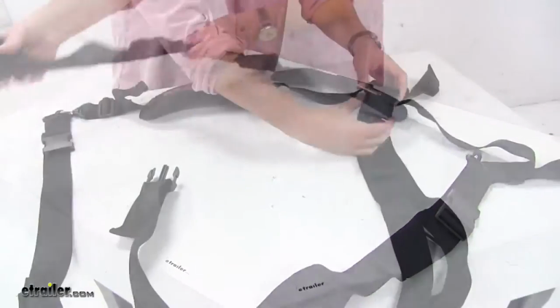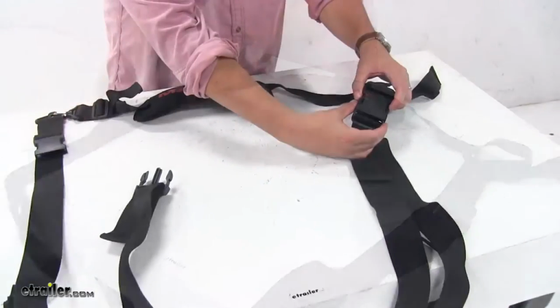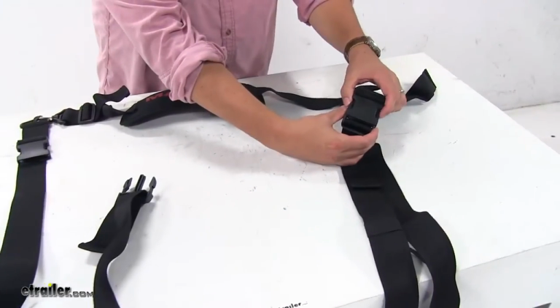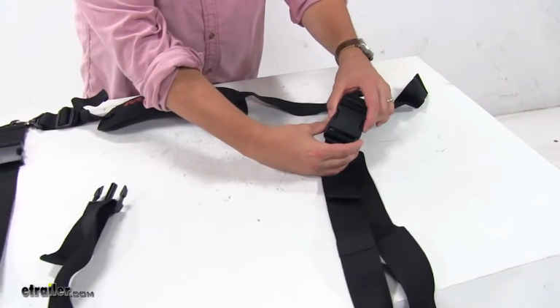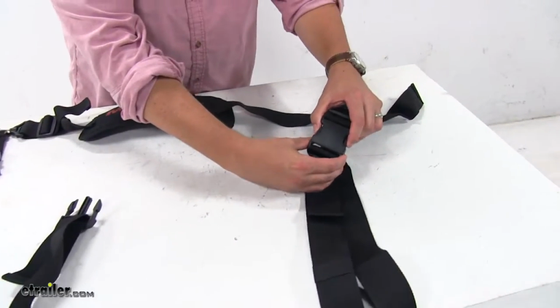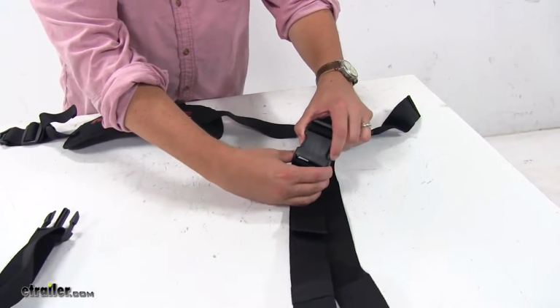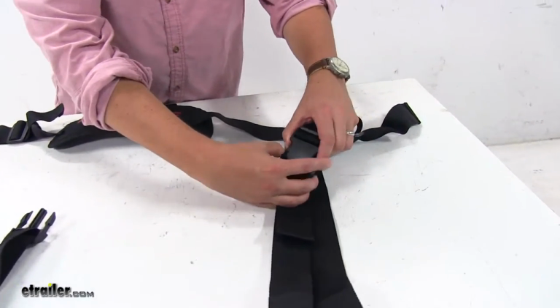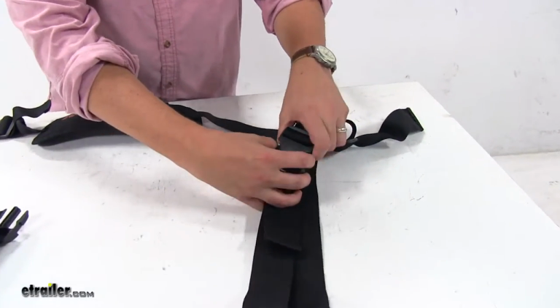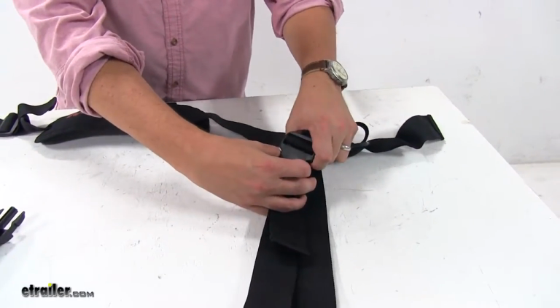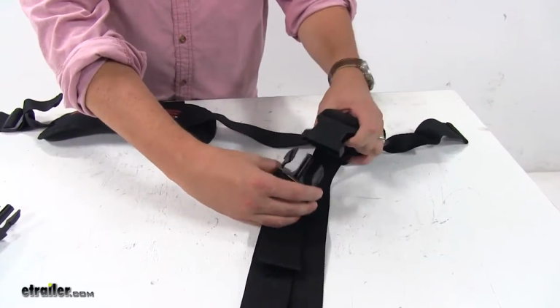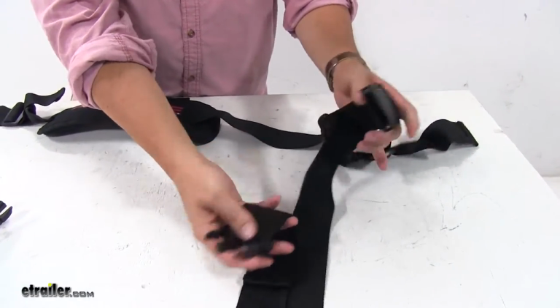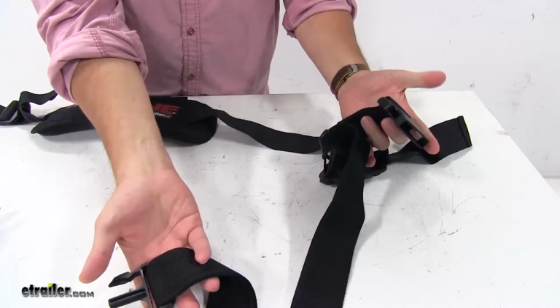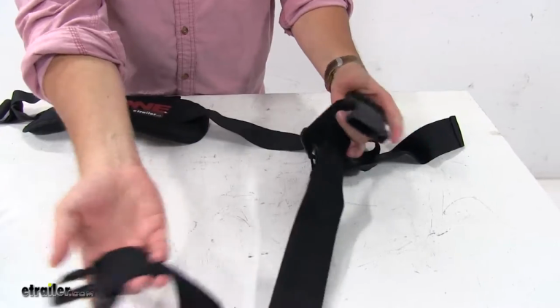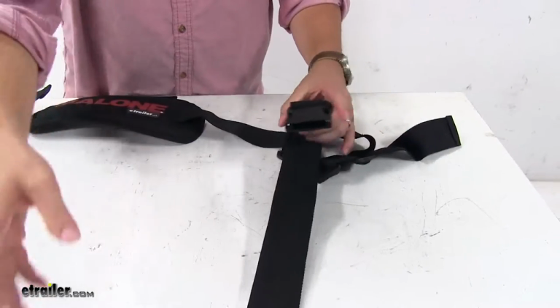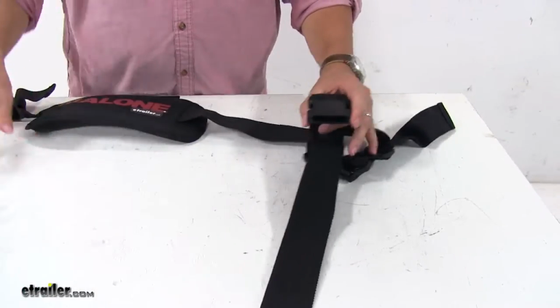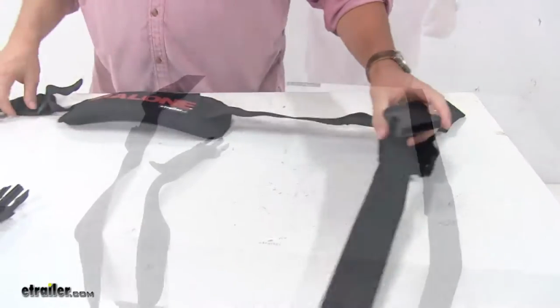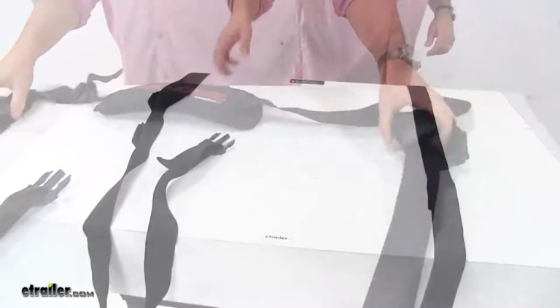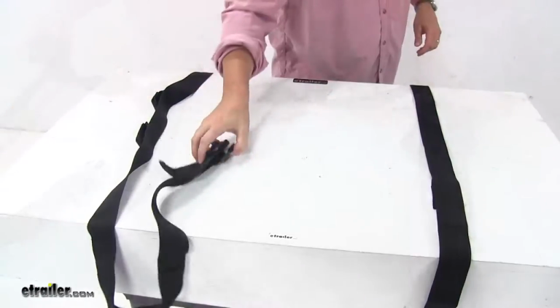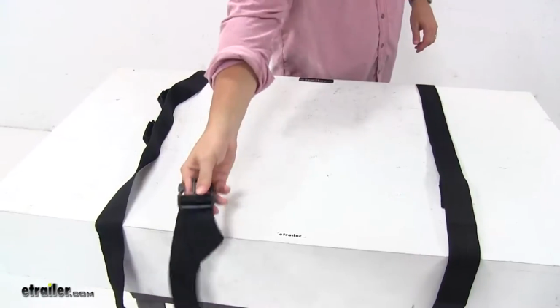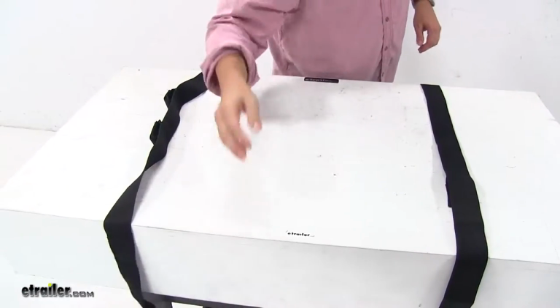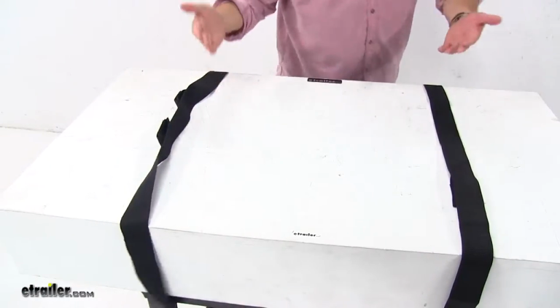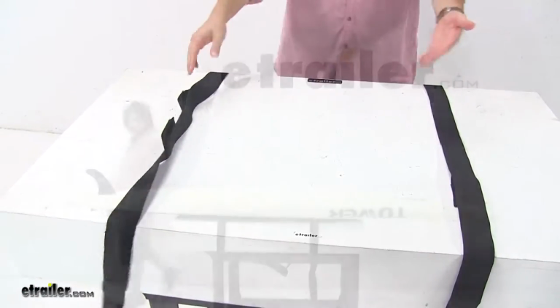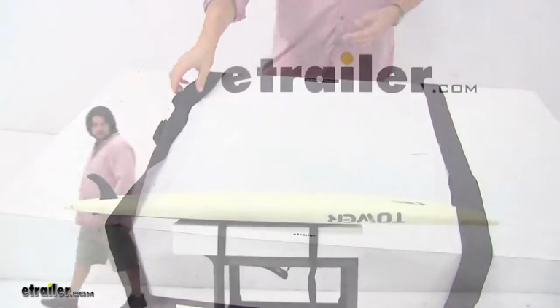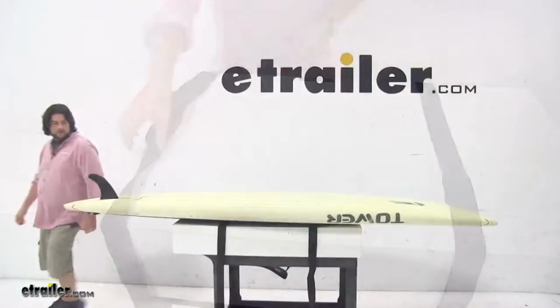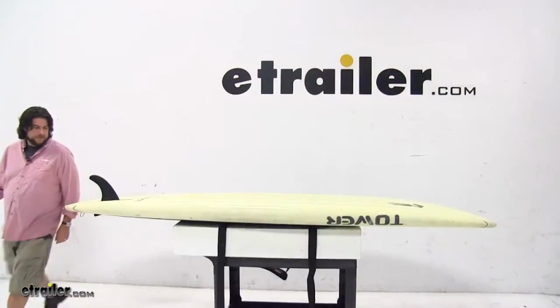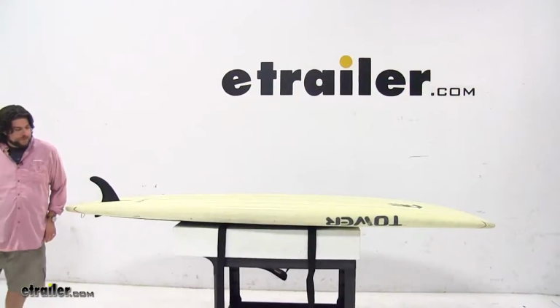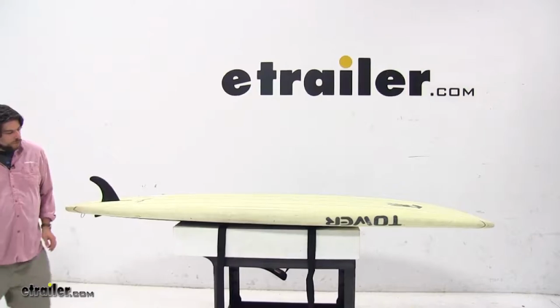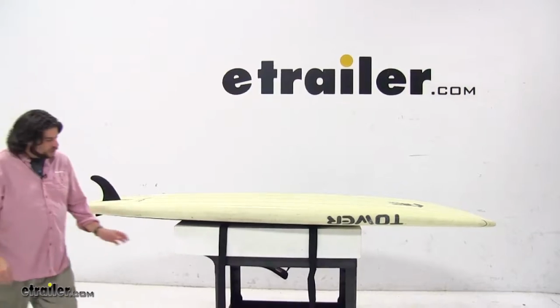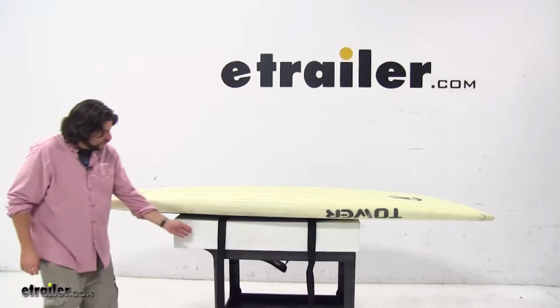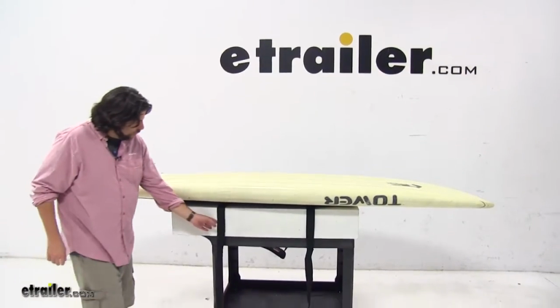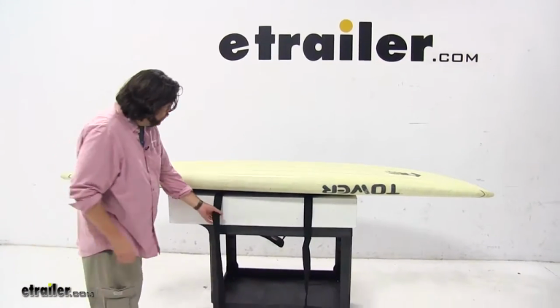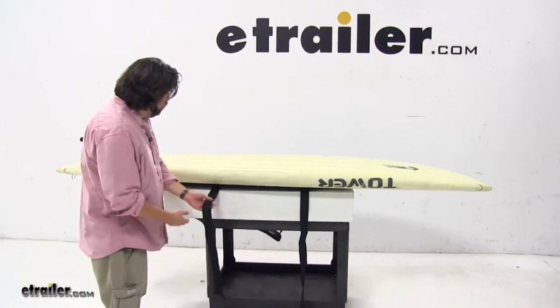We'll open it up by unbuckling the buckle here — you just push on the two sides and it's ready to go. Next we'll grab our stand up paddle board, set it on top, and close it up with our buckle. With the paddle board in place, we'll bring our straps up and over, and we'll have to make some adjustments here.